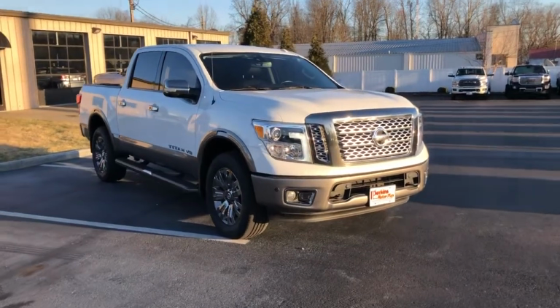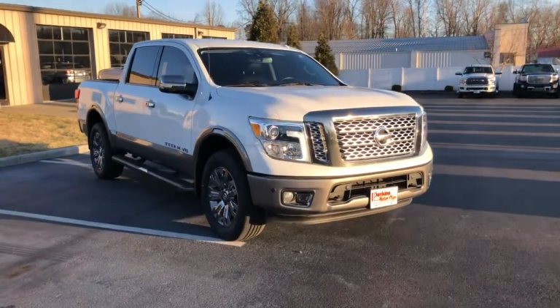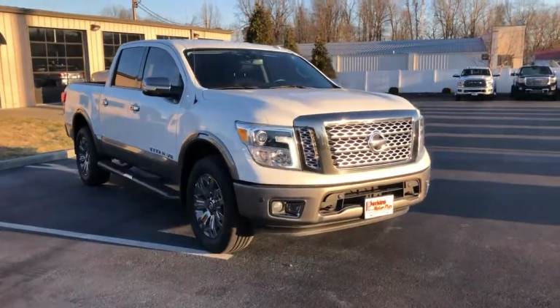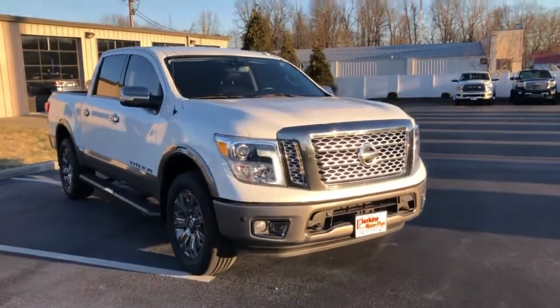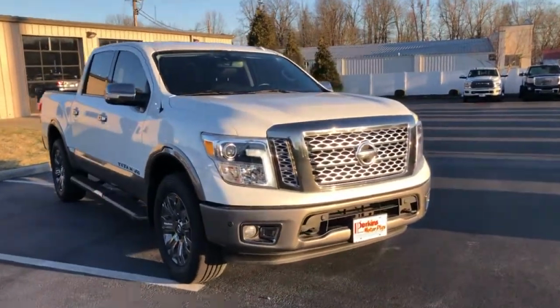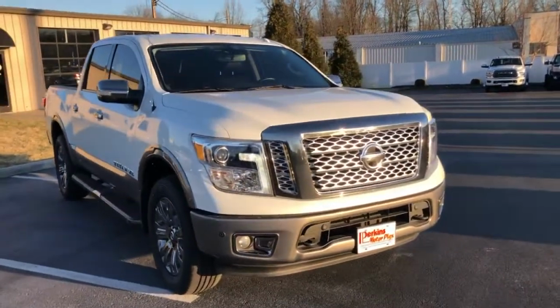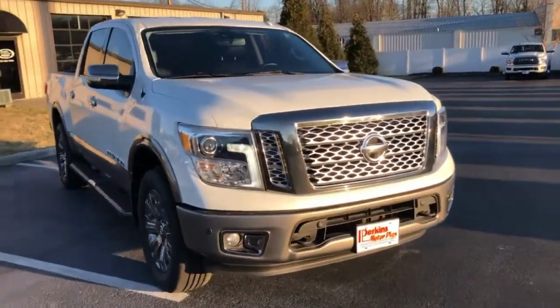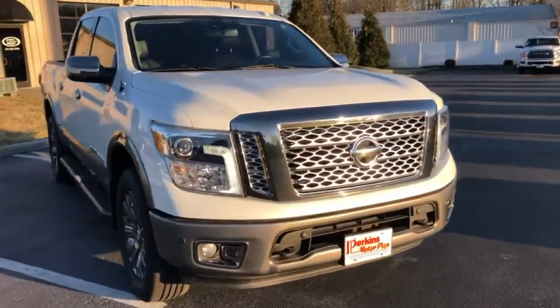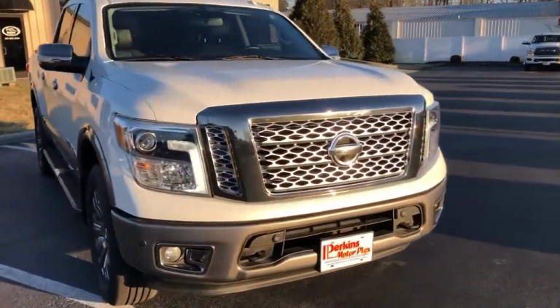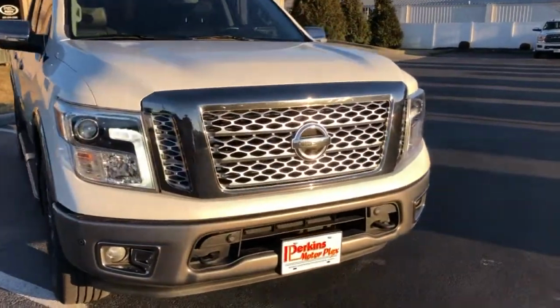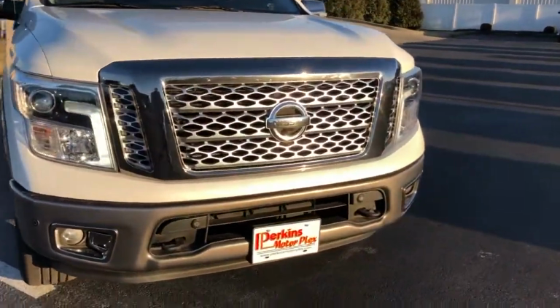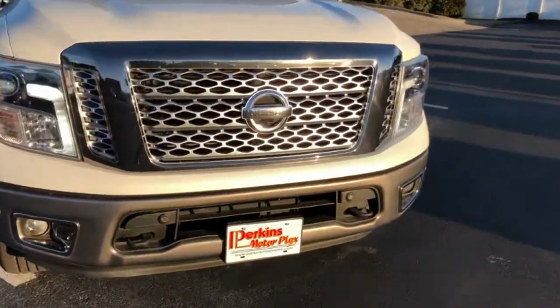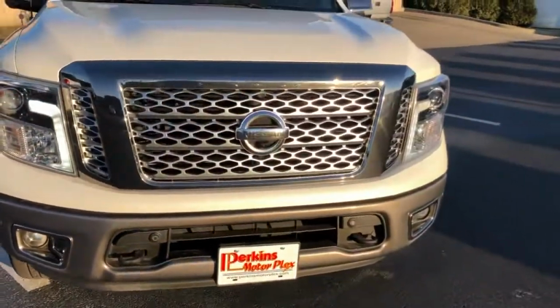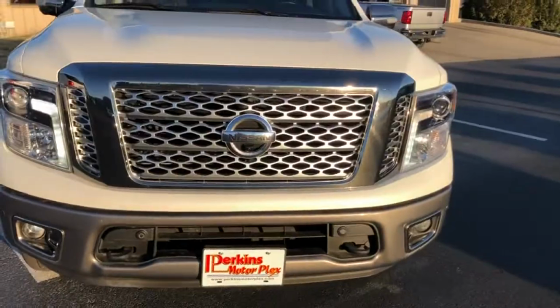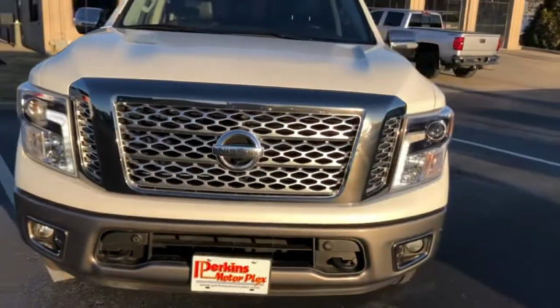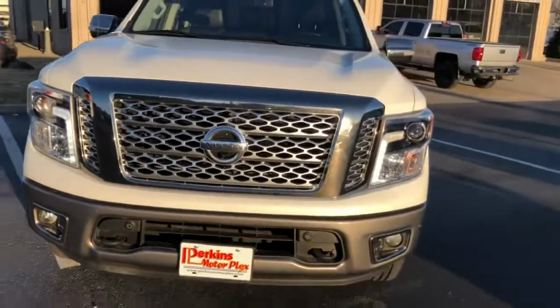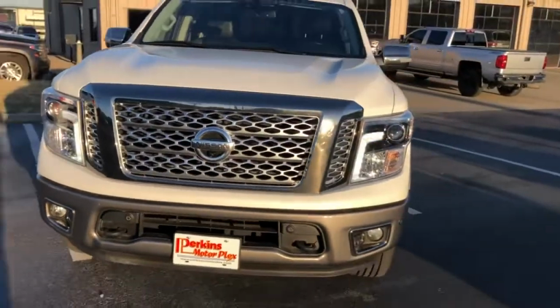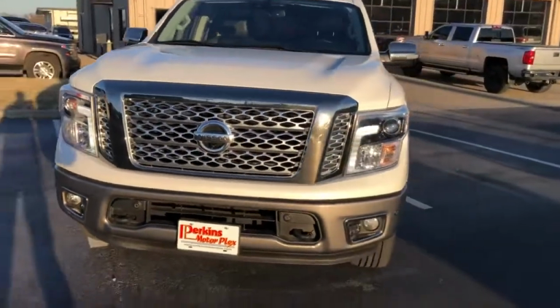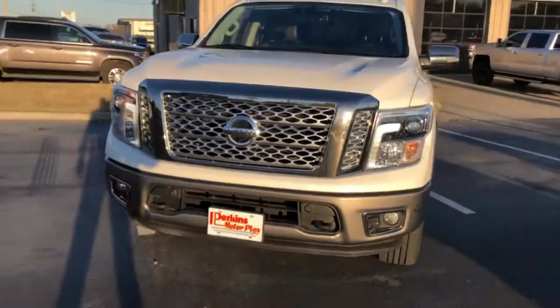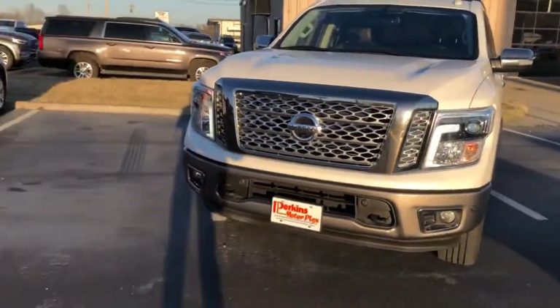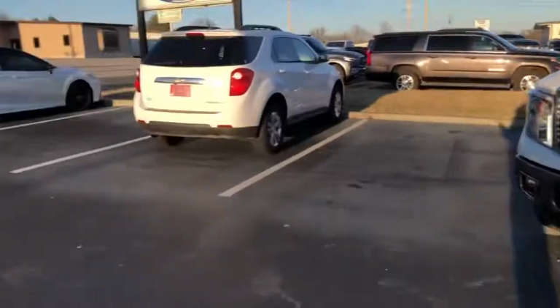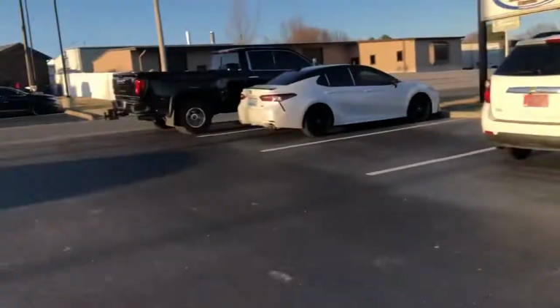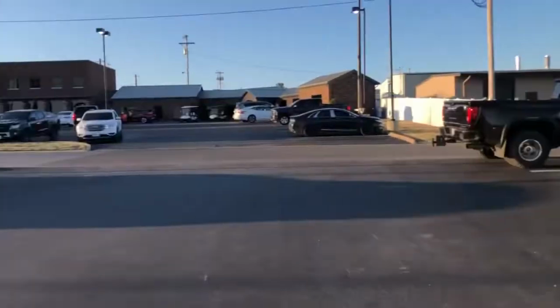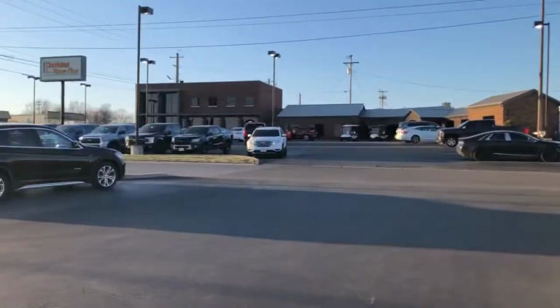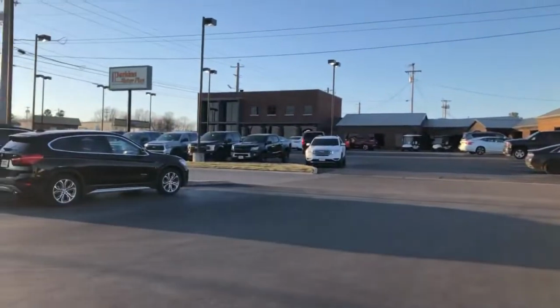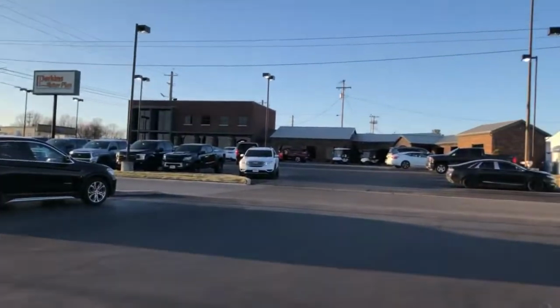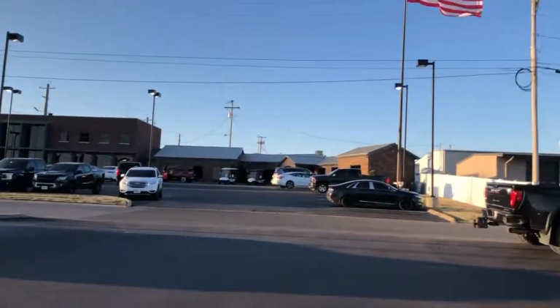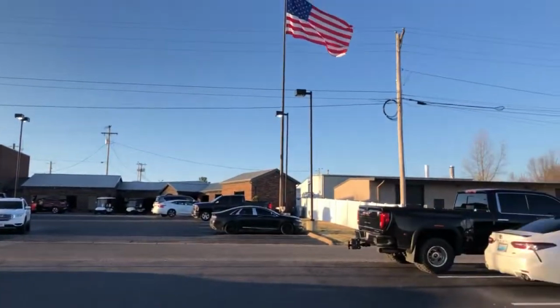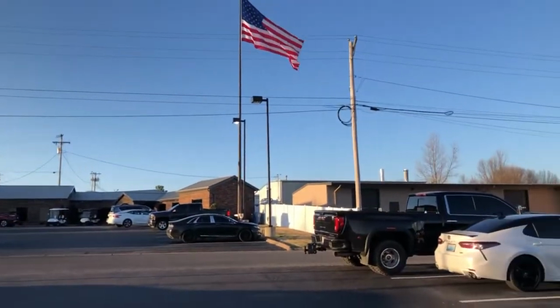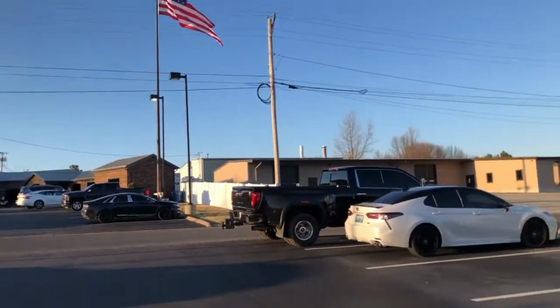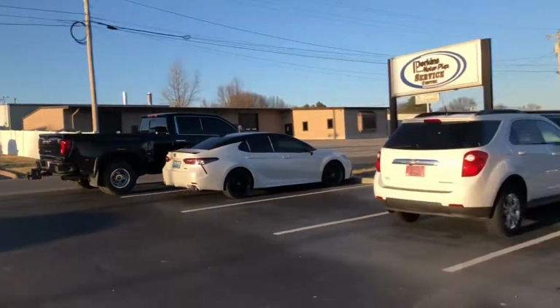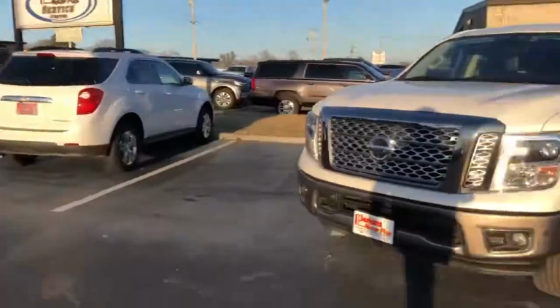Hey Steven, it's Logan Stout here at Perkins Motorplex in Mayfield, Kentucky on the bottom lot here. Beautiful afternoon in Mayfield.